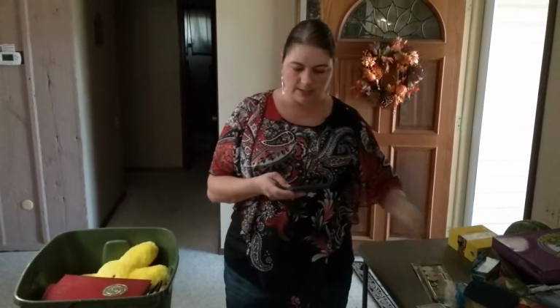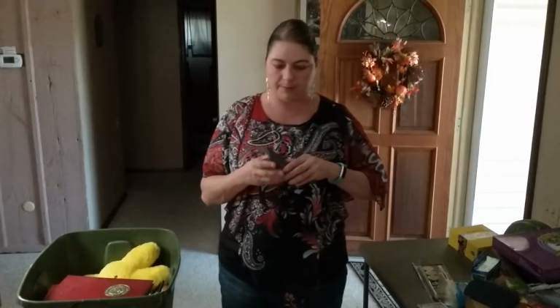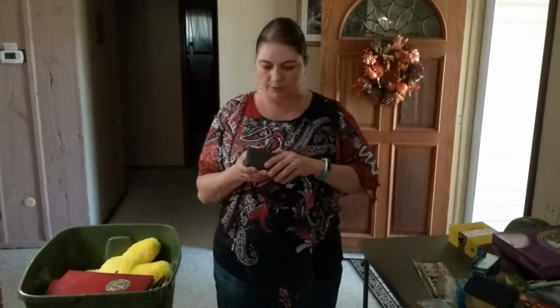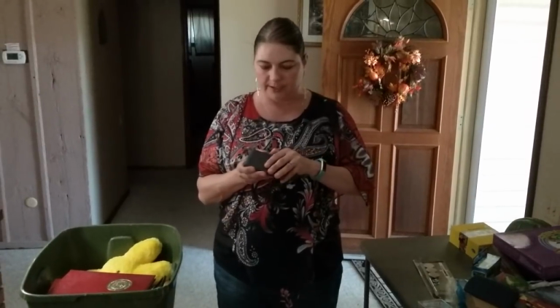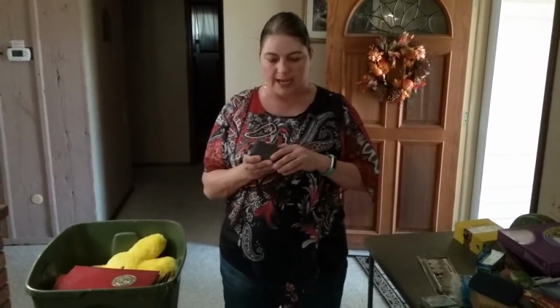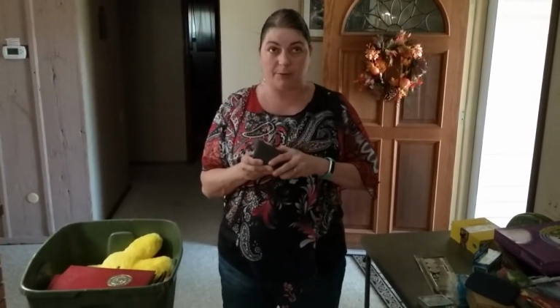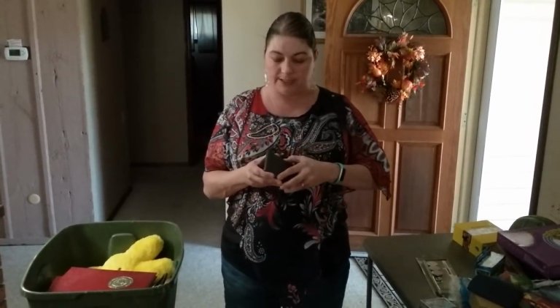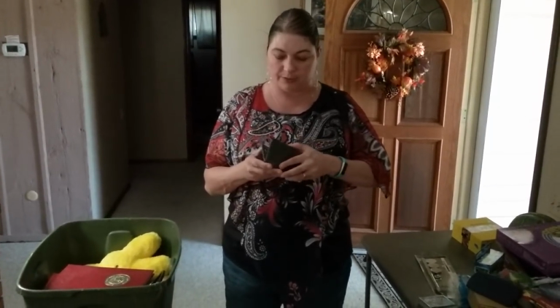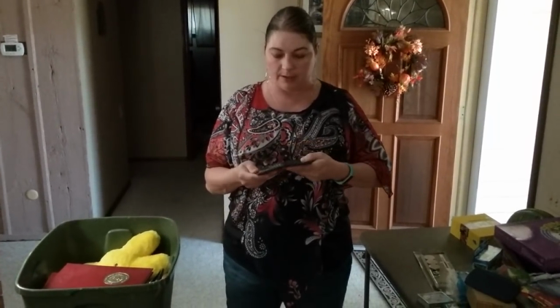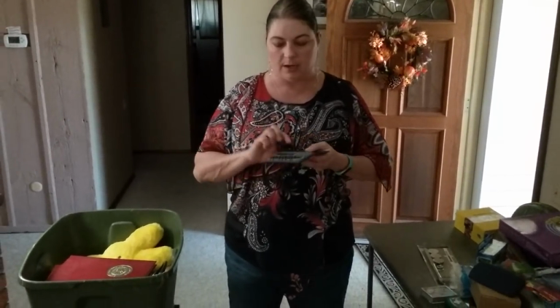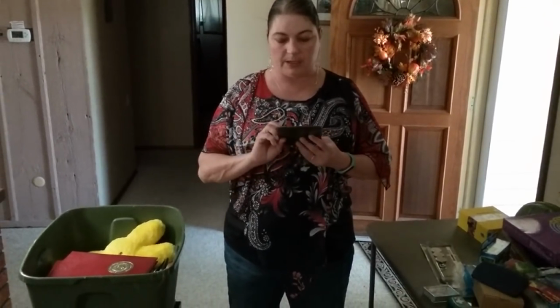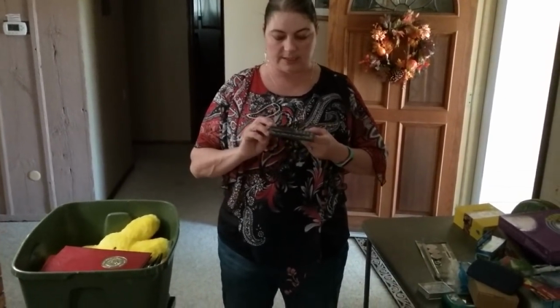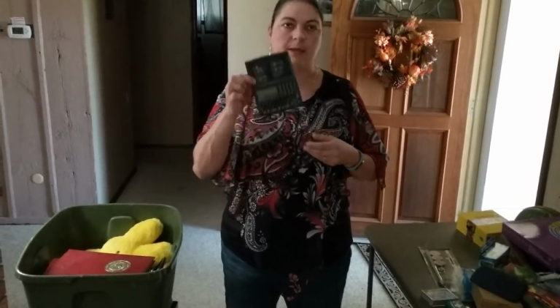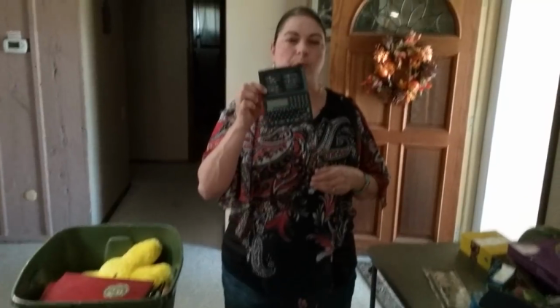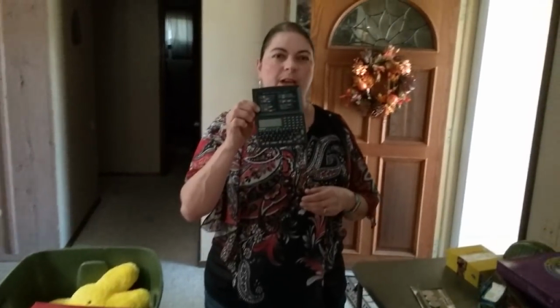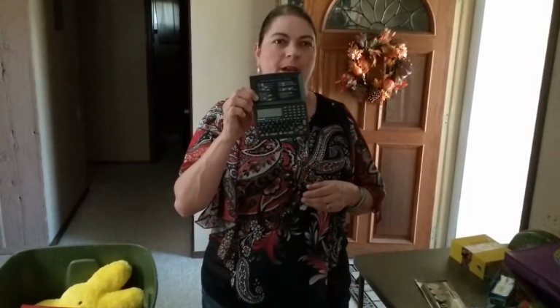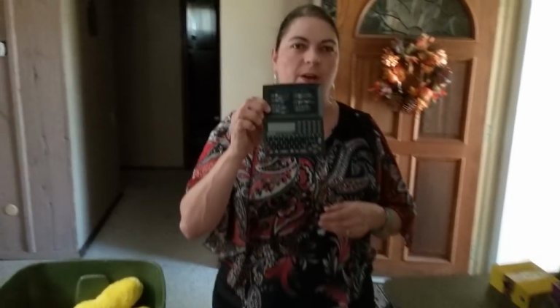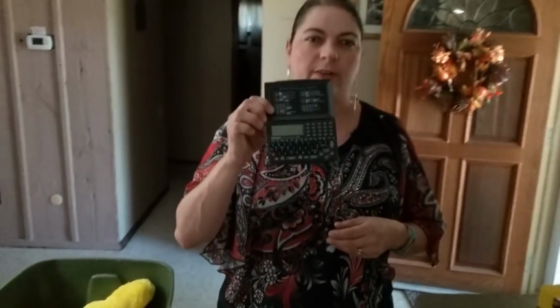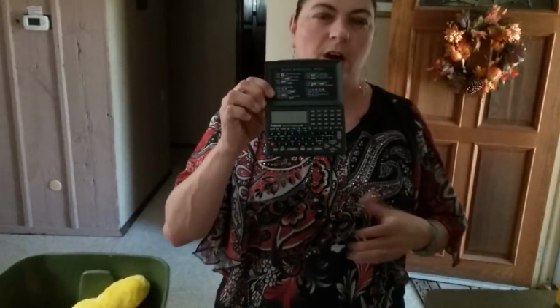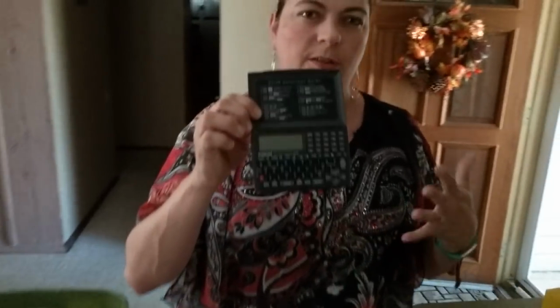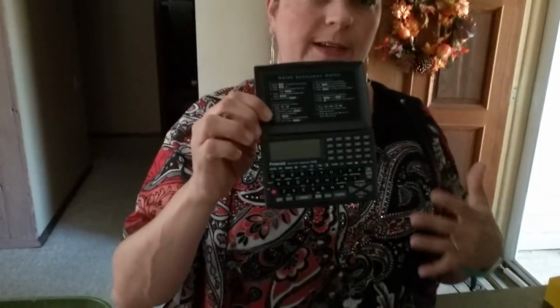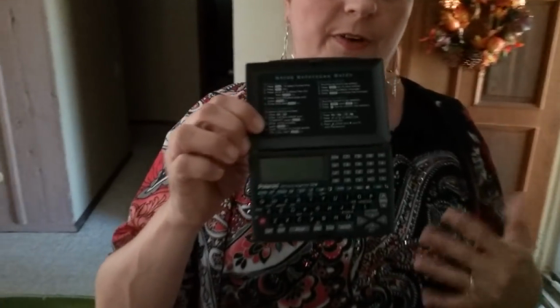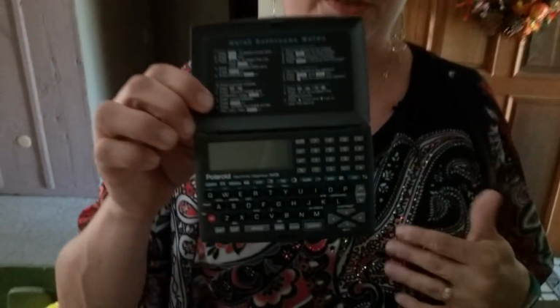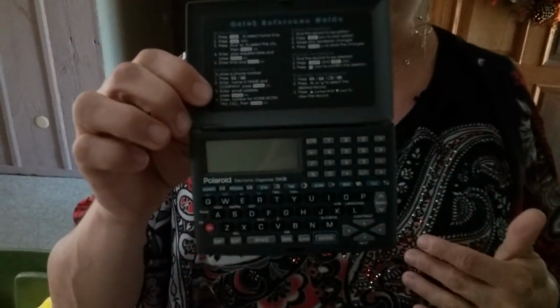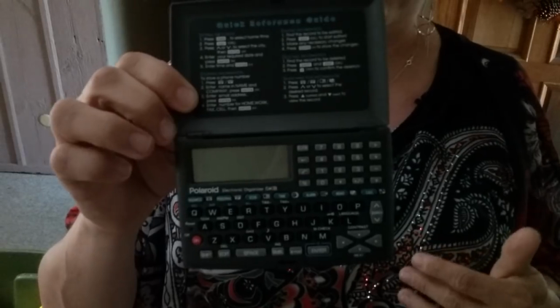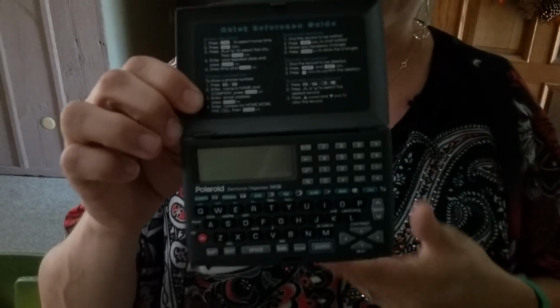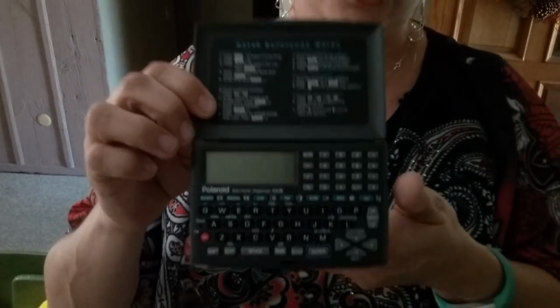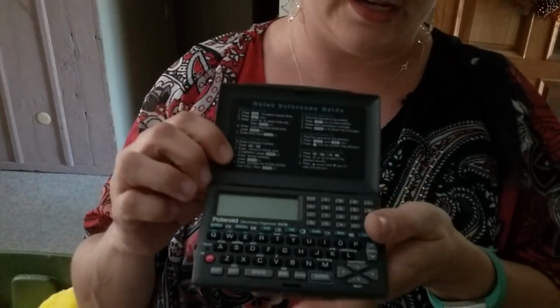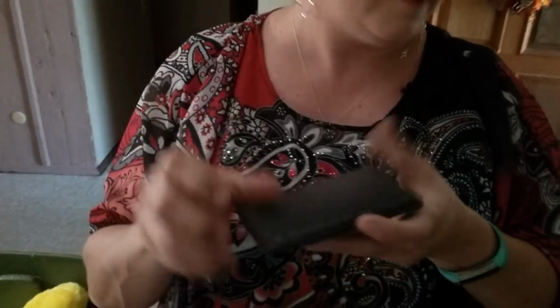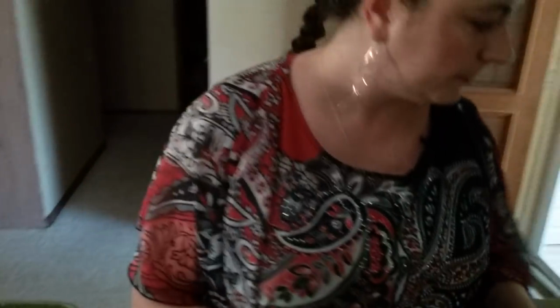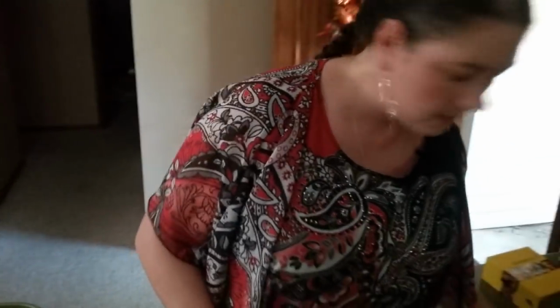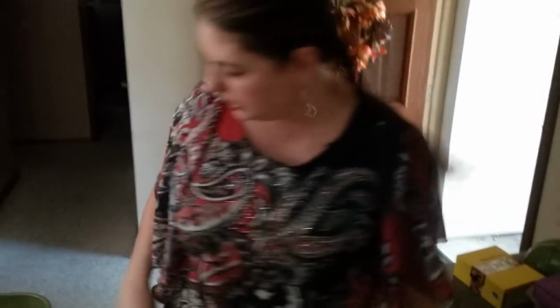This is a Polaroid — anything Polaroid sells really well. It's a Polaroid planner and calculator all-in-one device, very, very small — it could fit right in your purse or pocket.